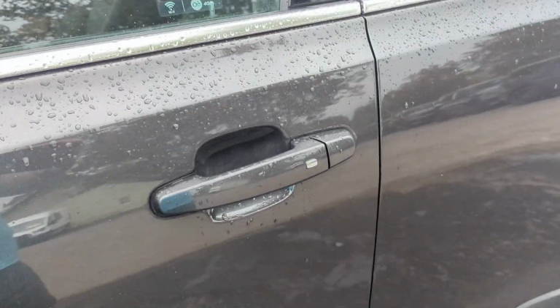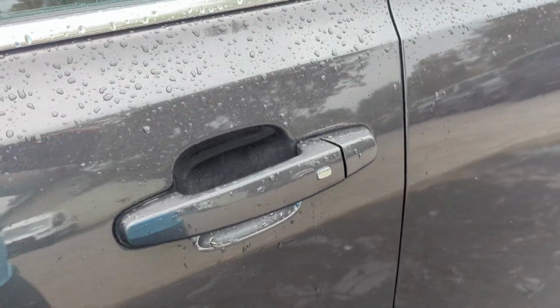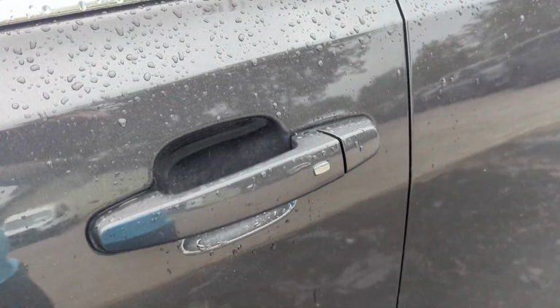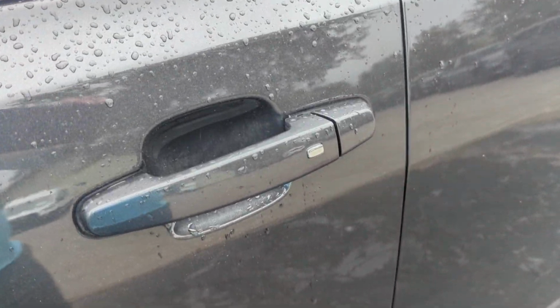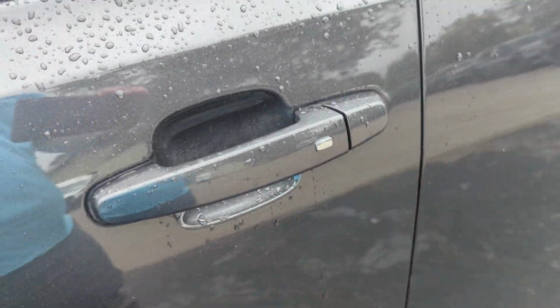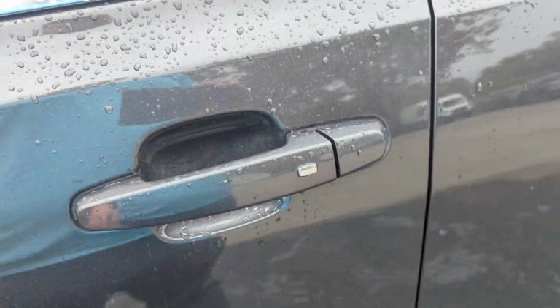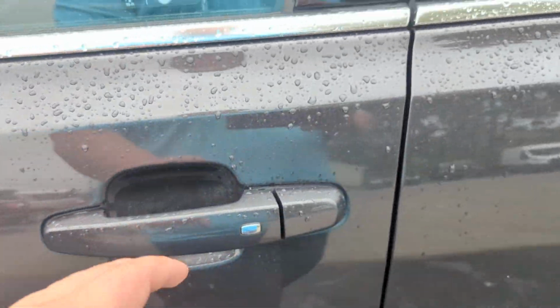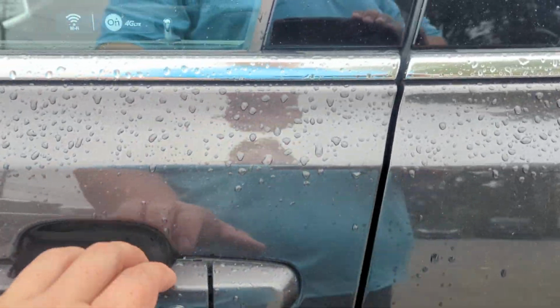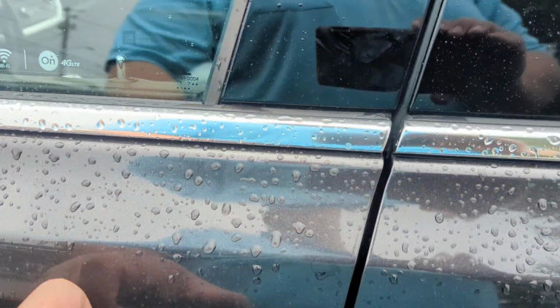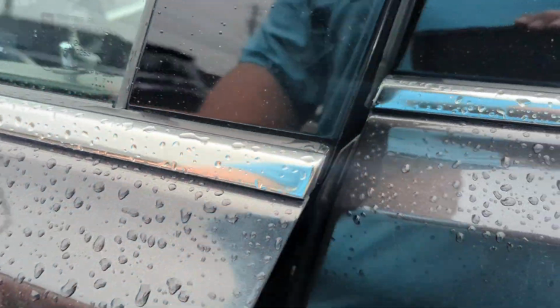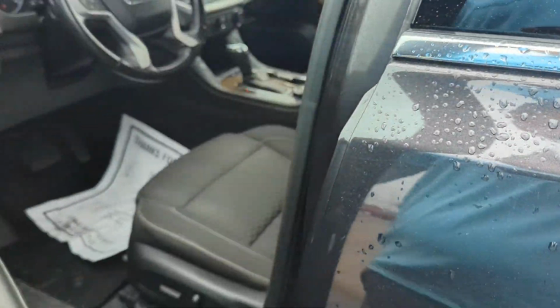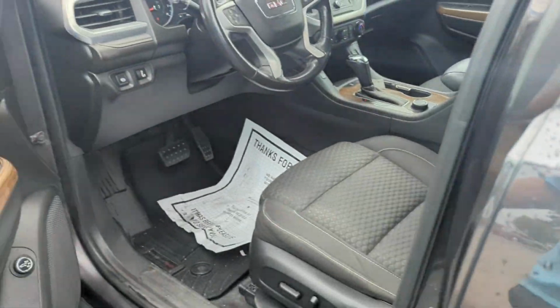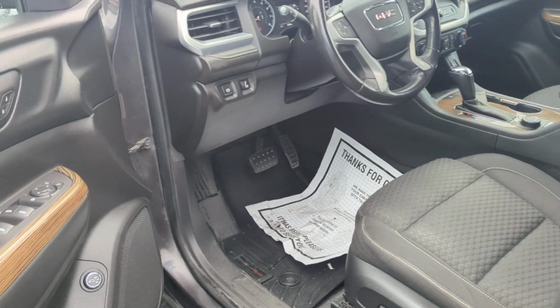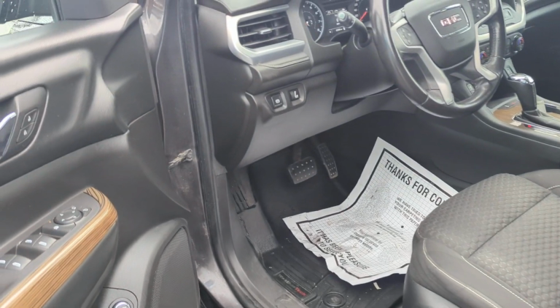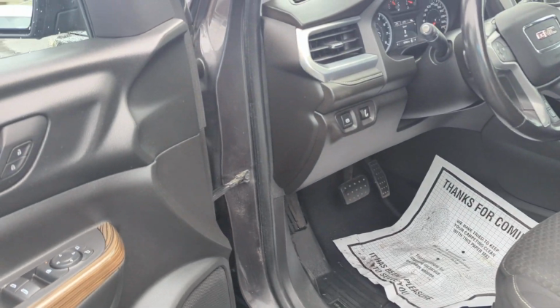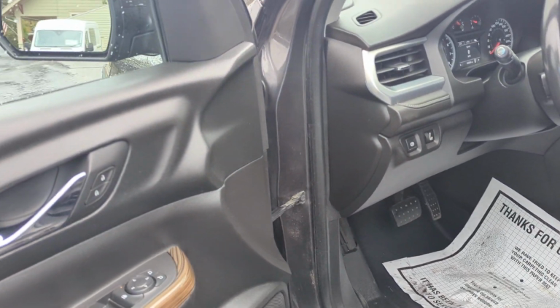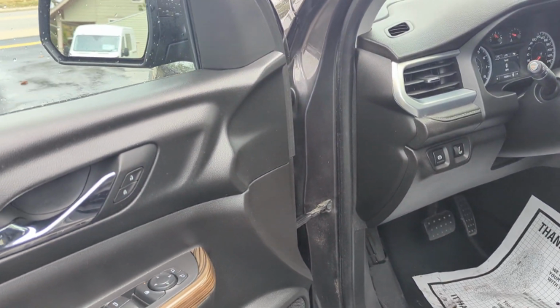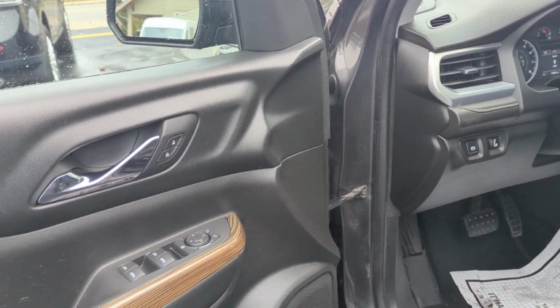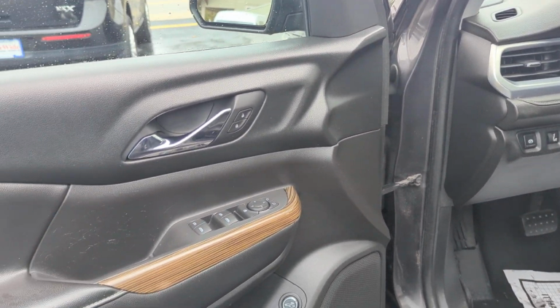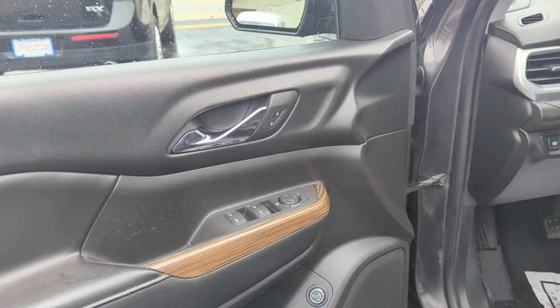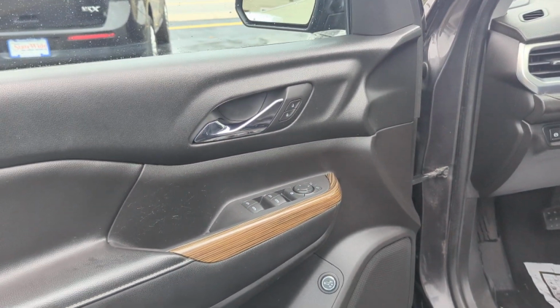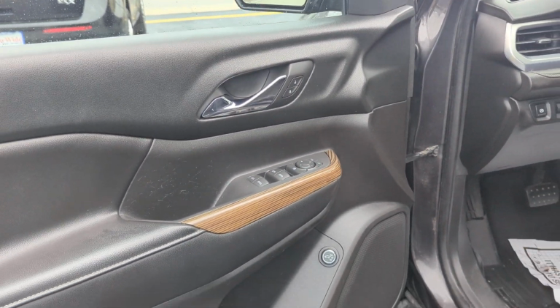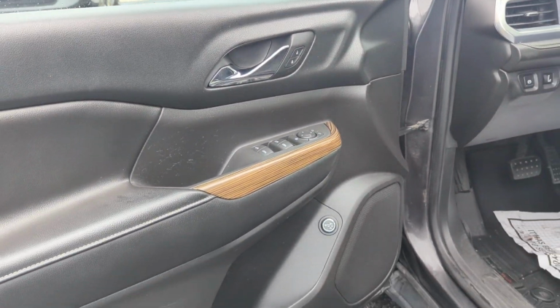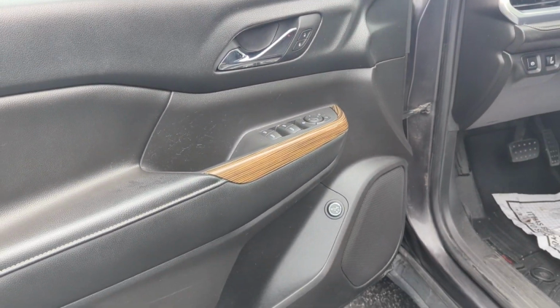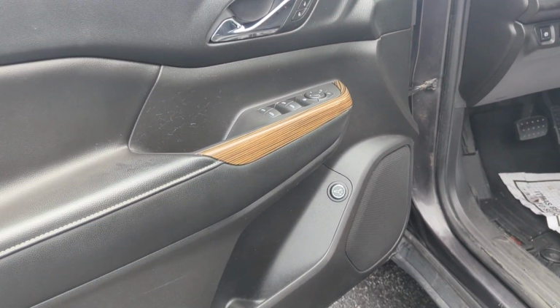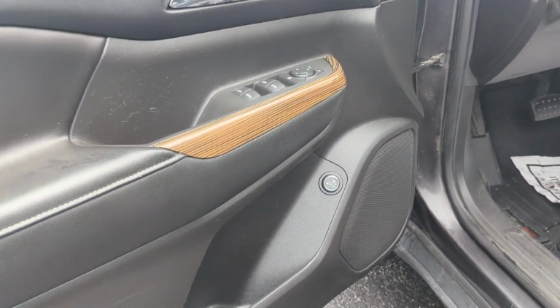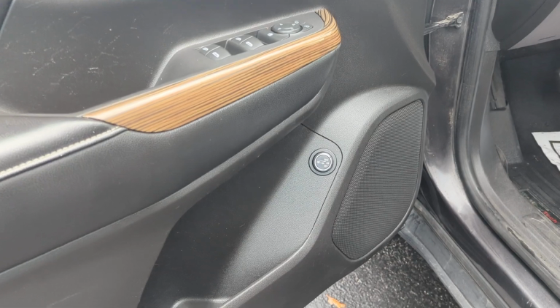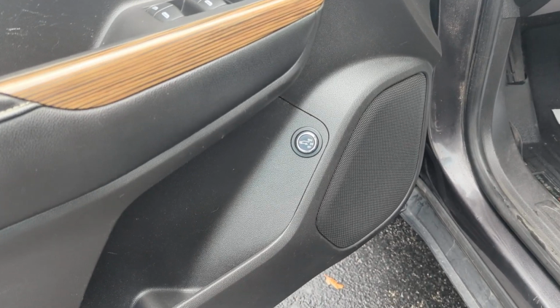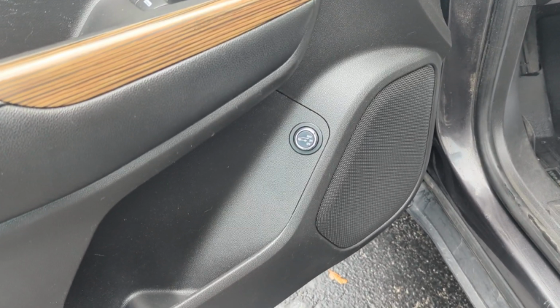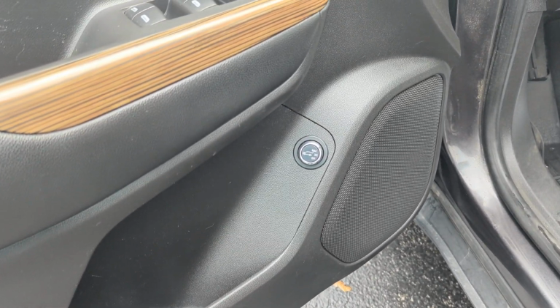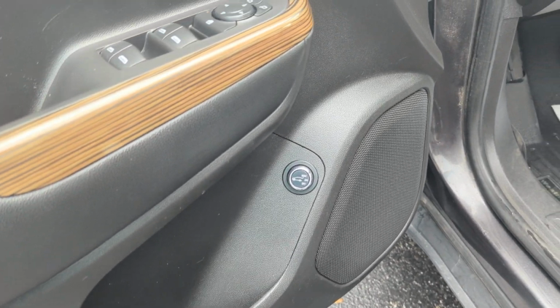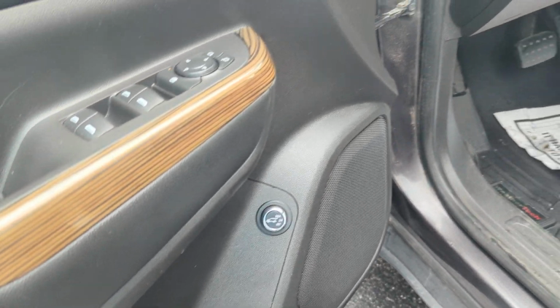We've also got keyless entry, power windows and locks, and a liftgate button.